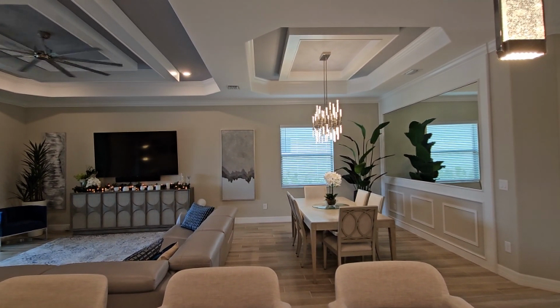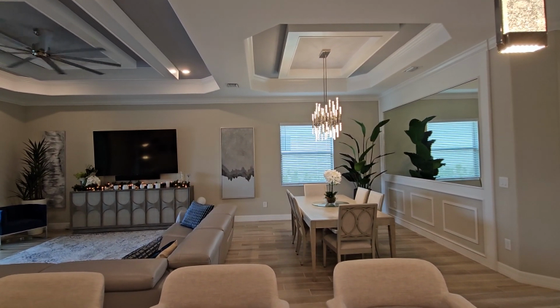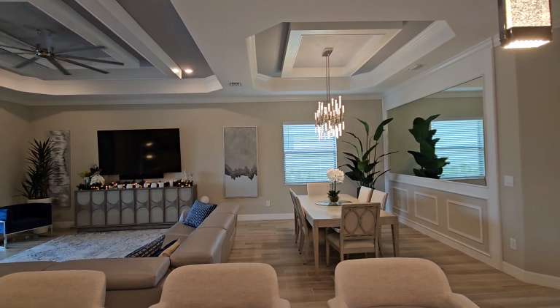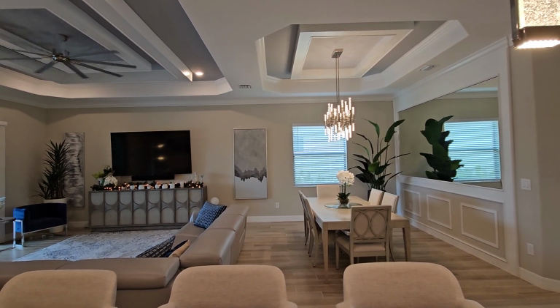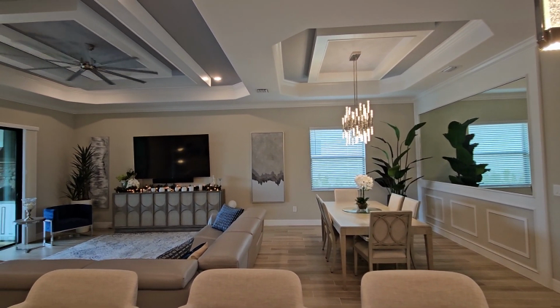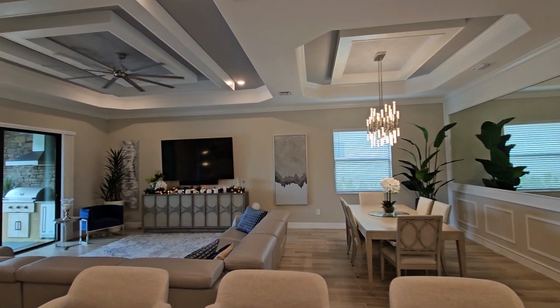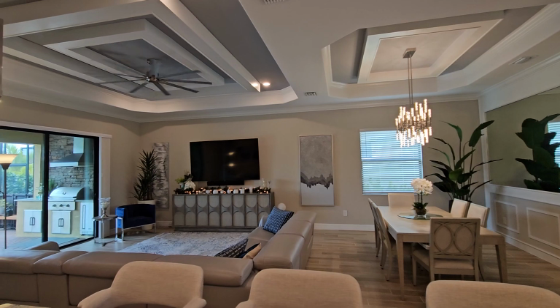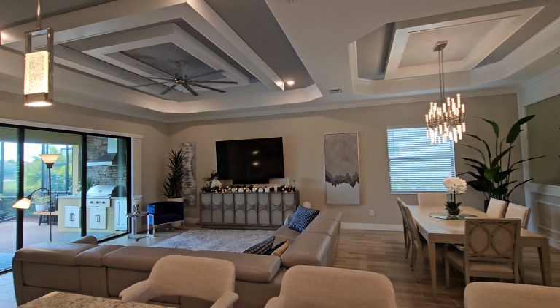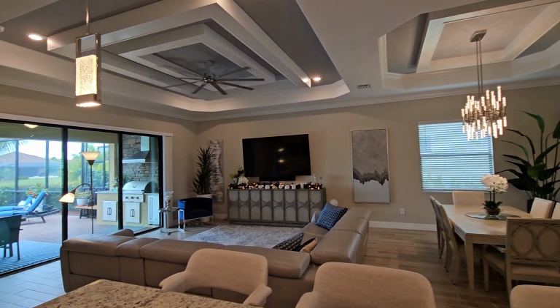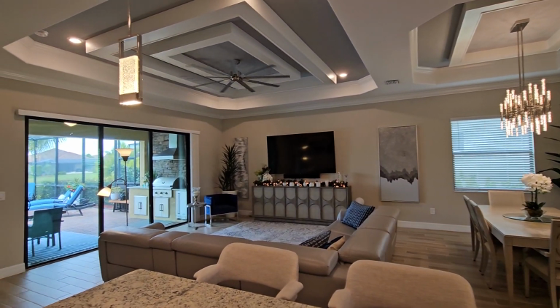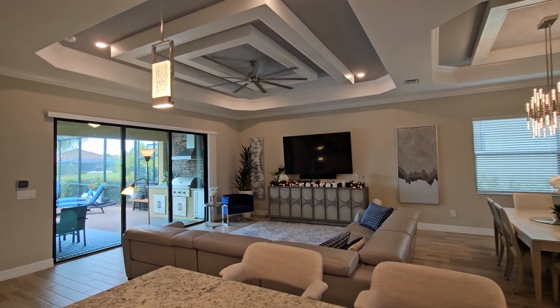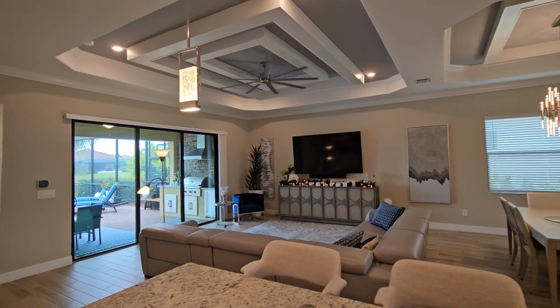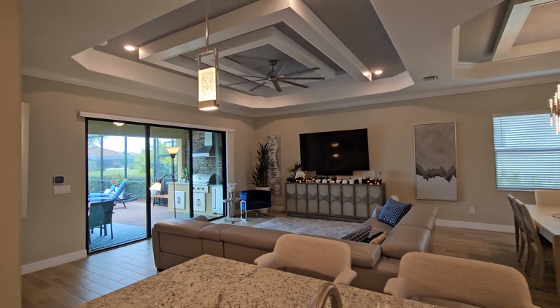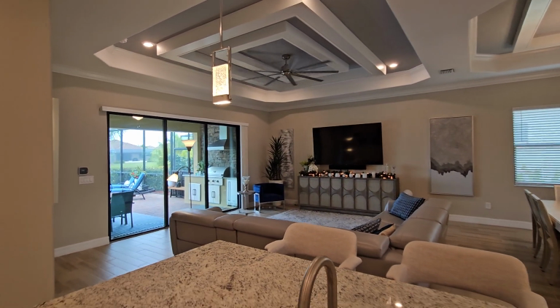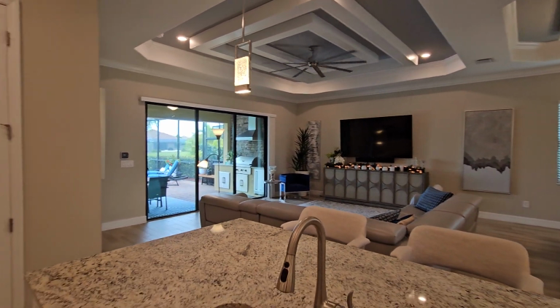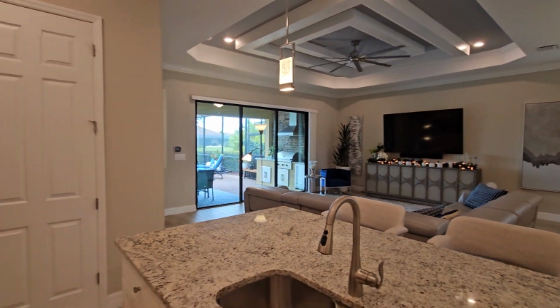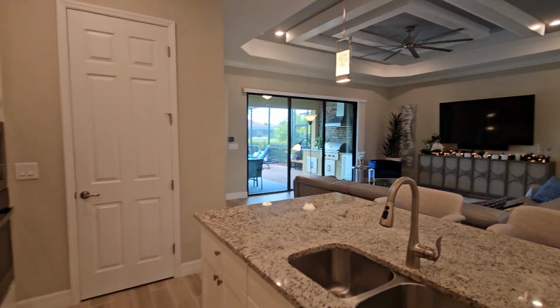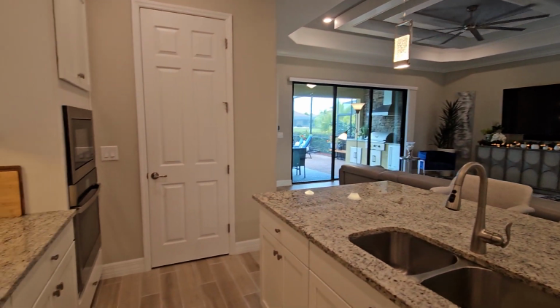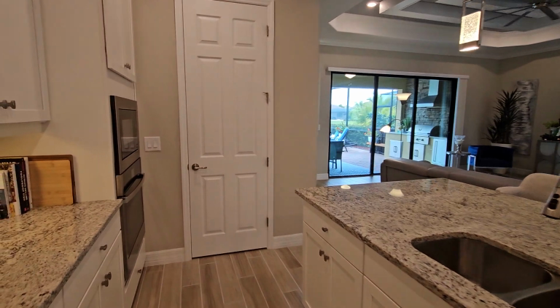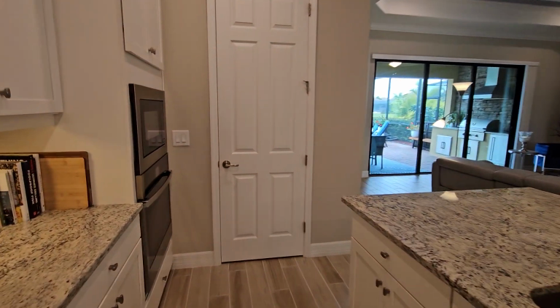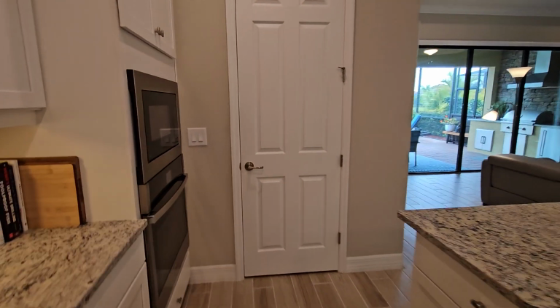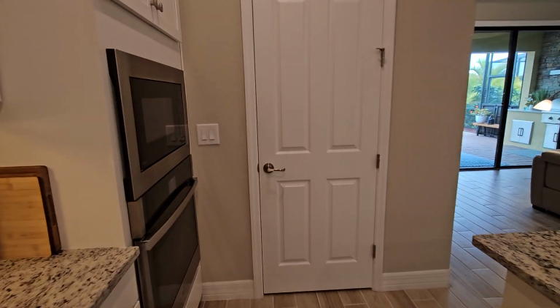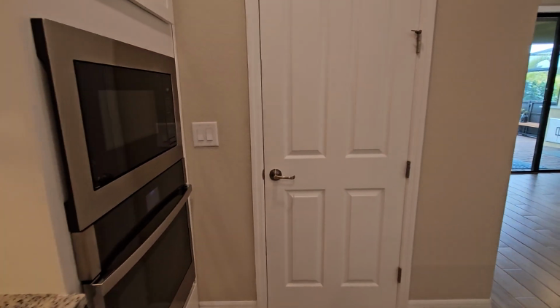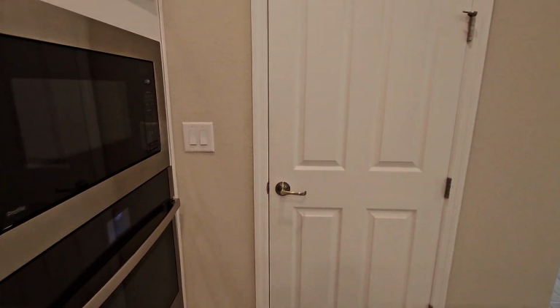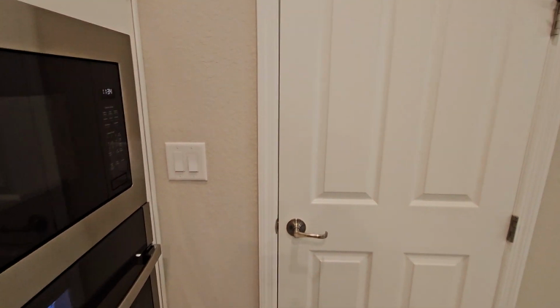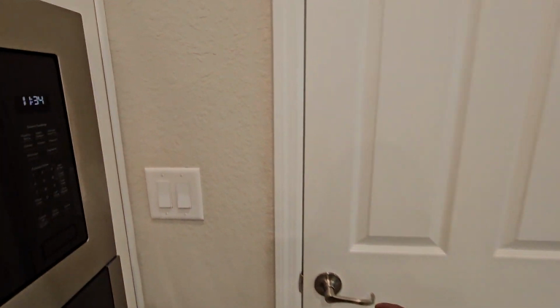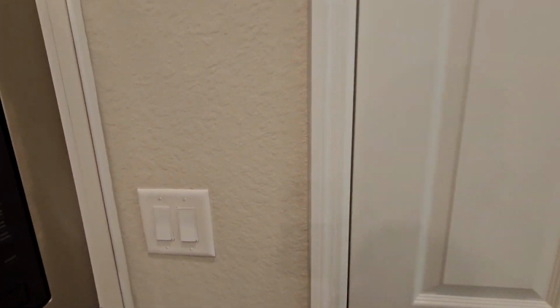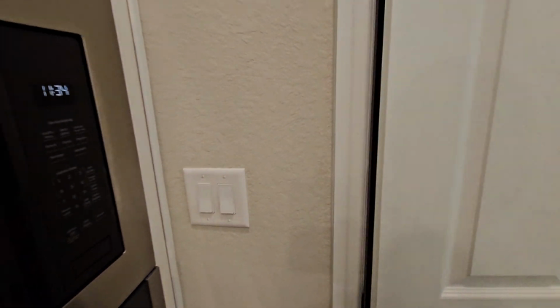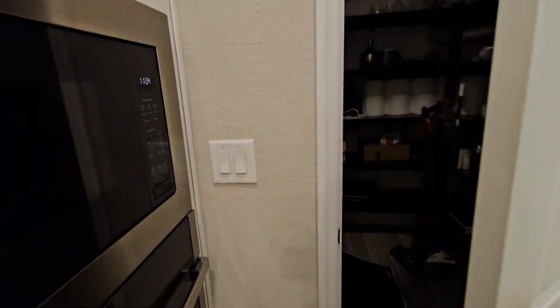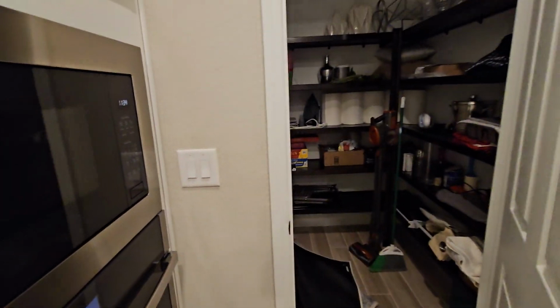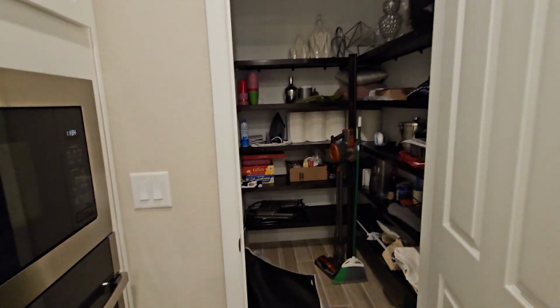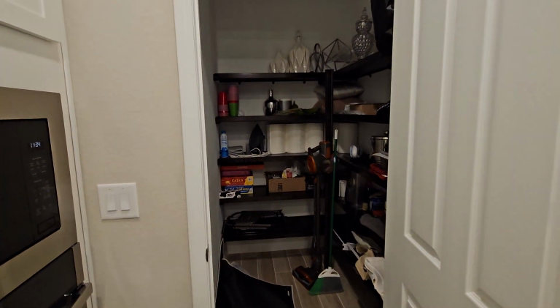Notice all the trim and woodworking, not only on the walls but also in the tray ceilings — it's a really beautiful home. You've got the wall oven and microwave there, and a nice walk-in style pantry.